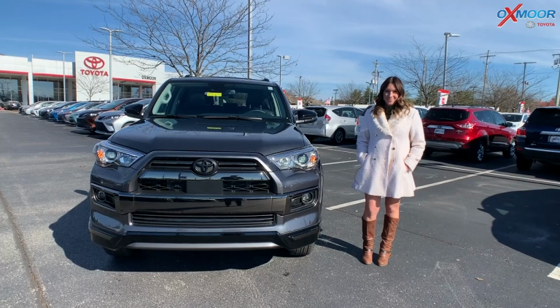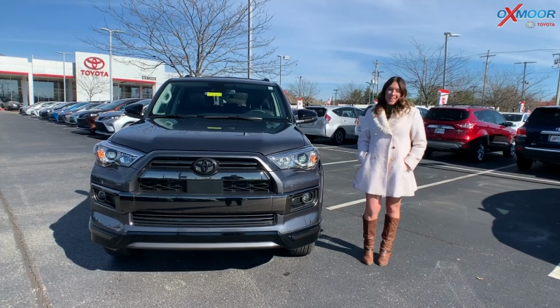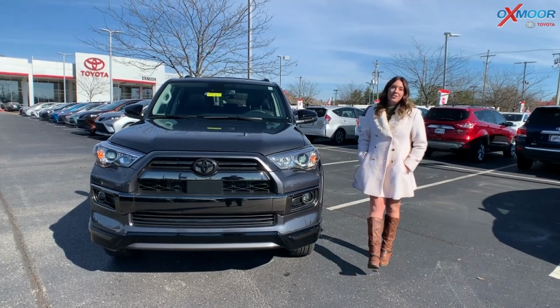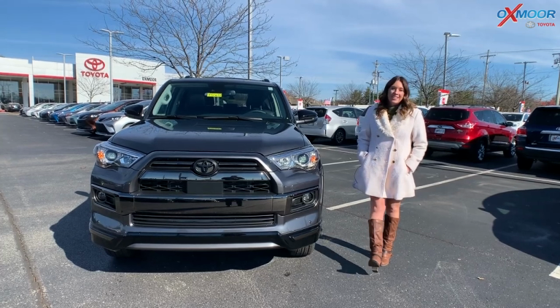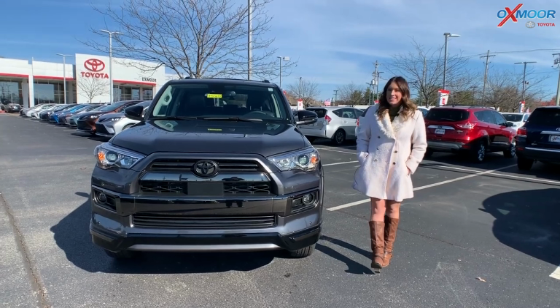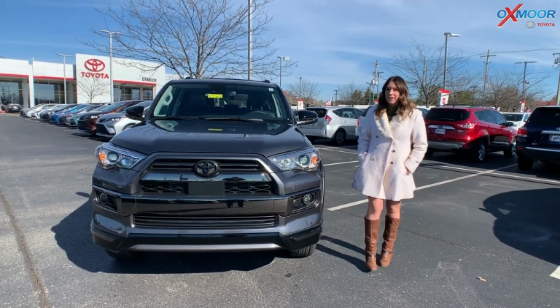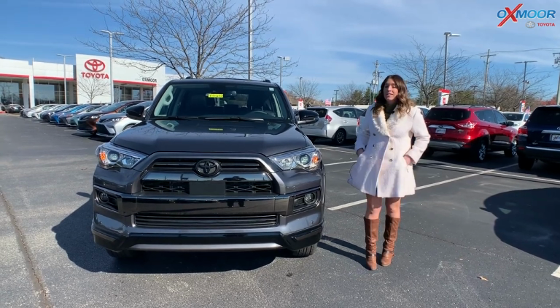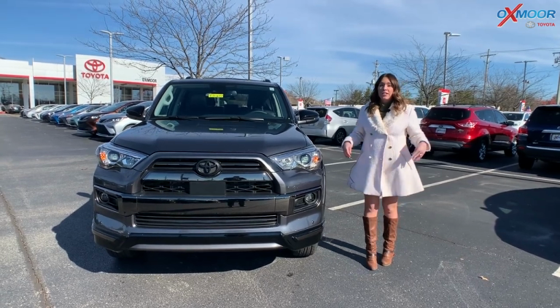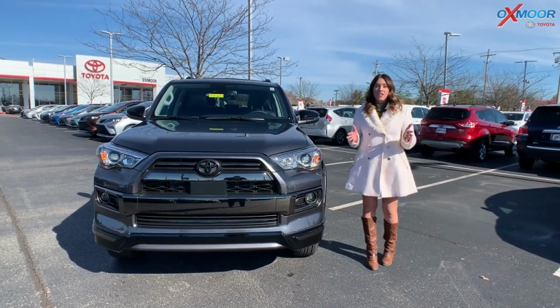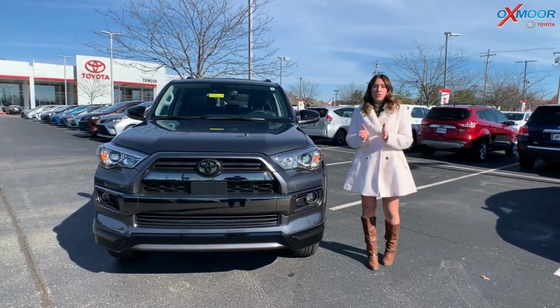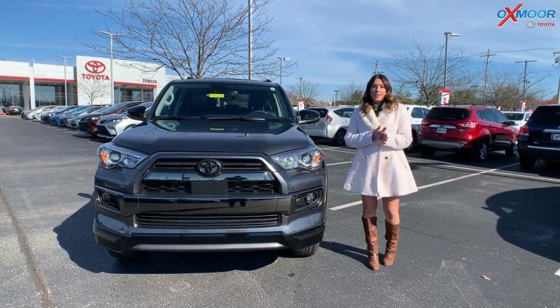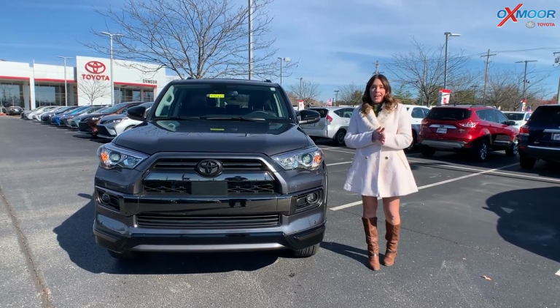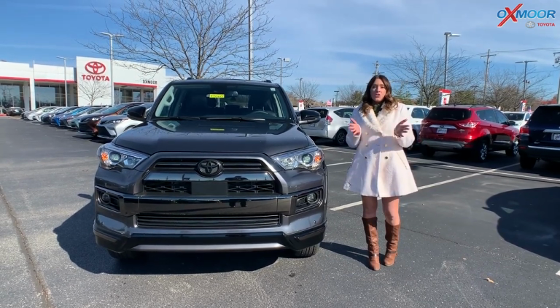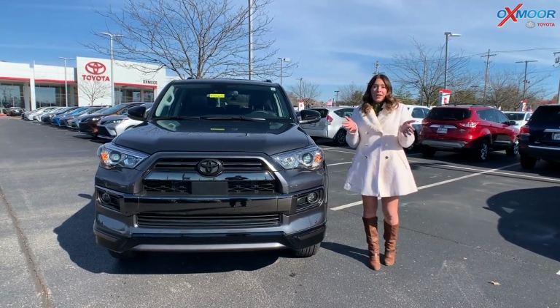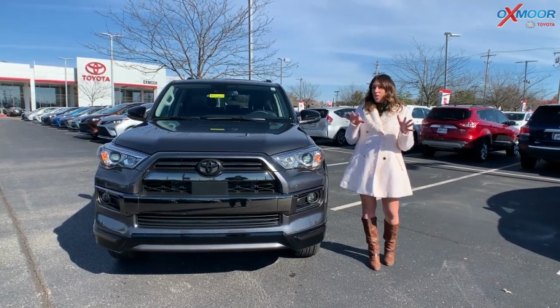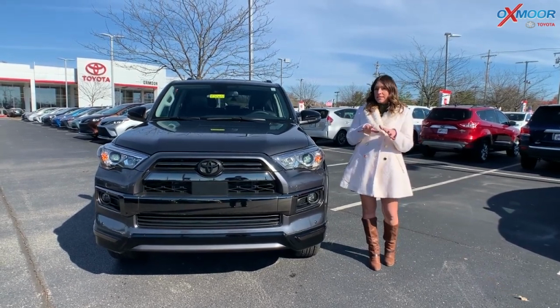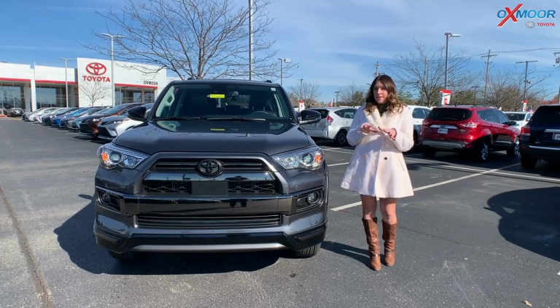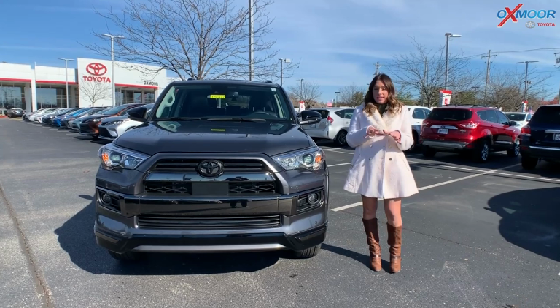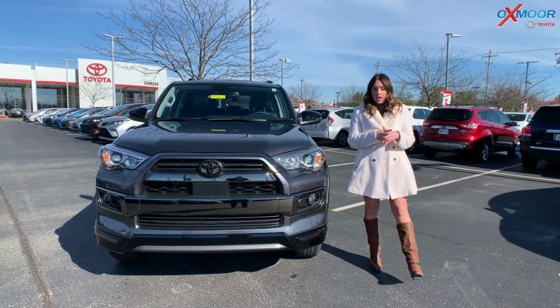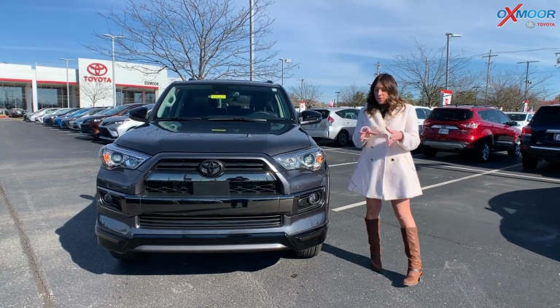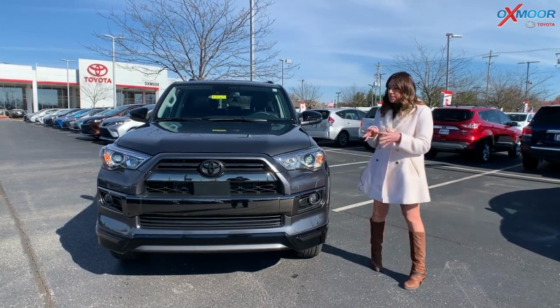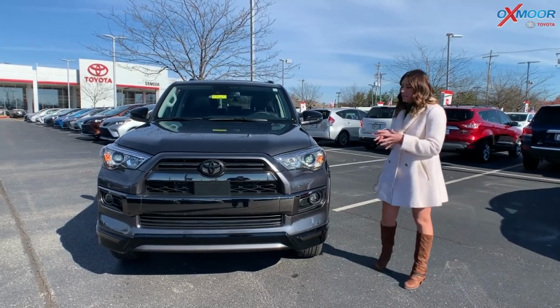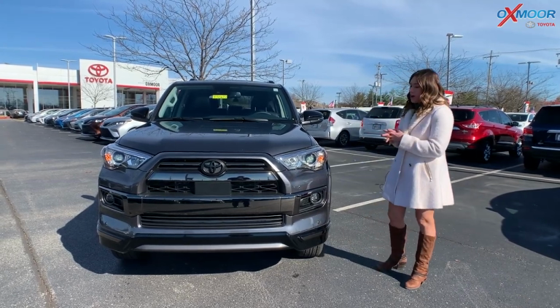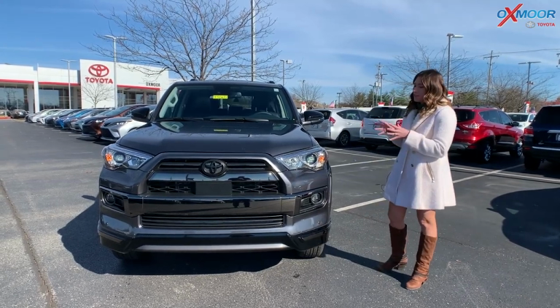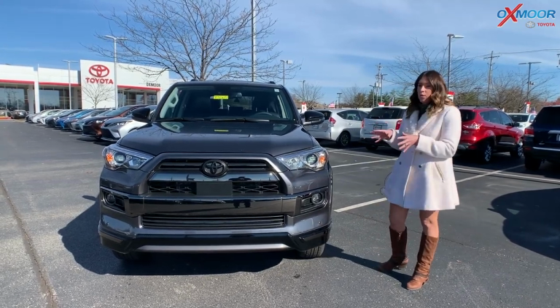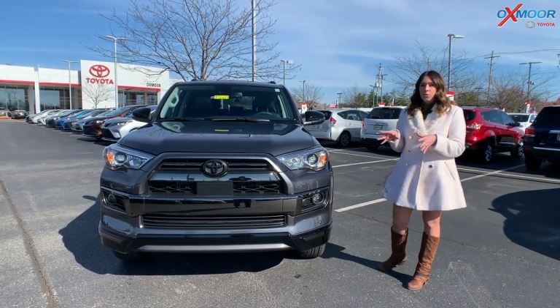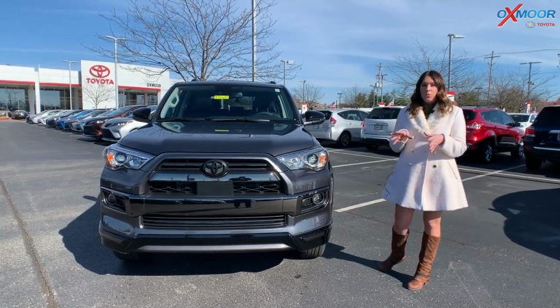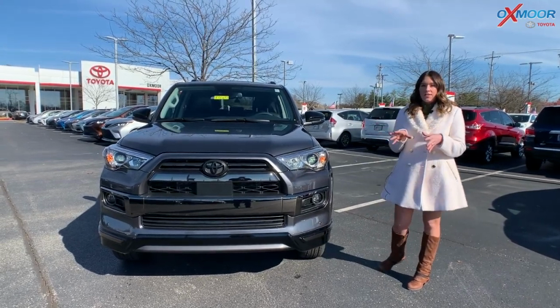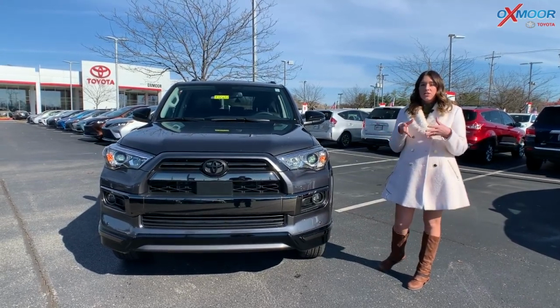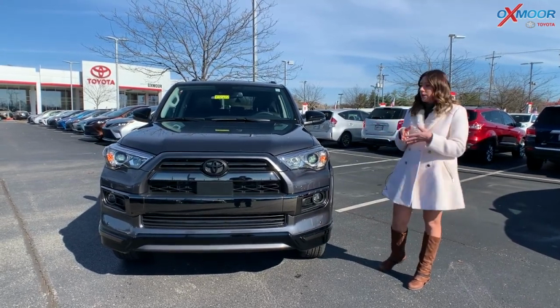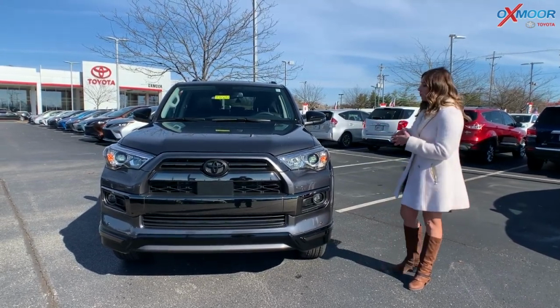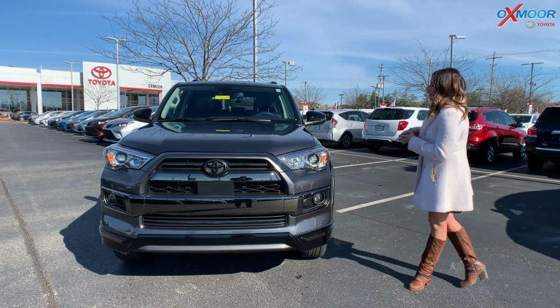Hey everyone, it's Gabrielle, and I'm over here at Oxmoor Toyota today. I wanted to take a minute and go over some details on the 2021 Toyota 4Runner.